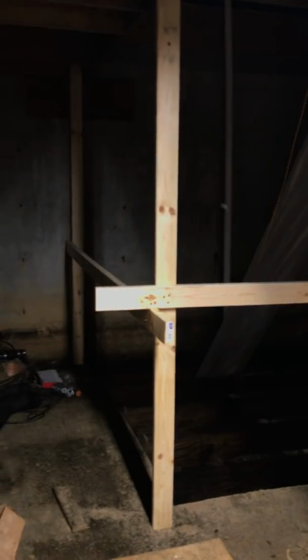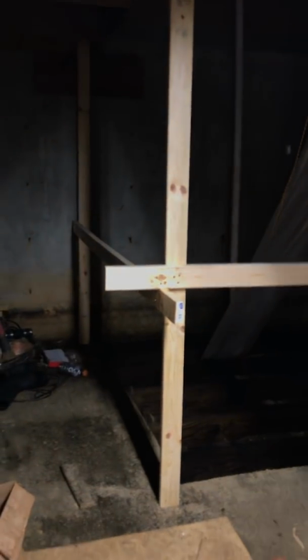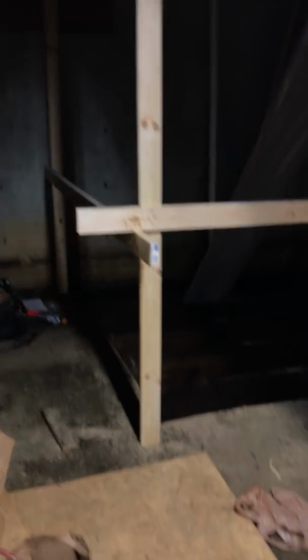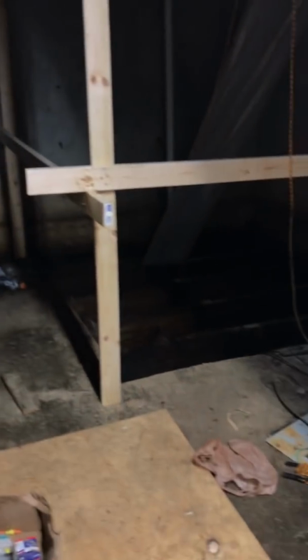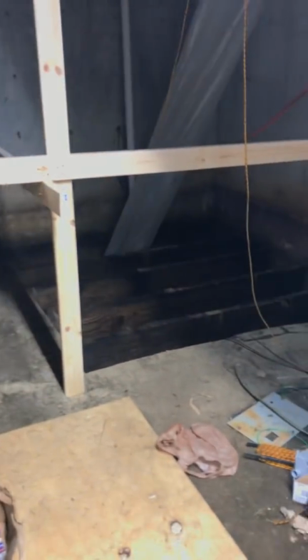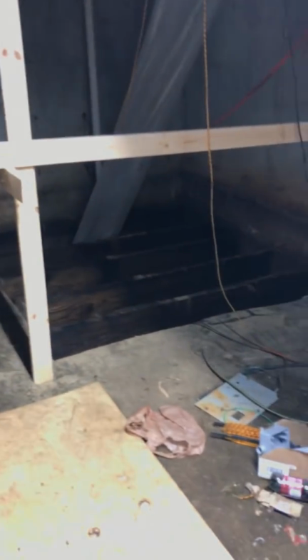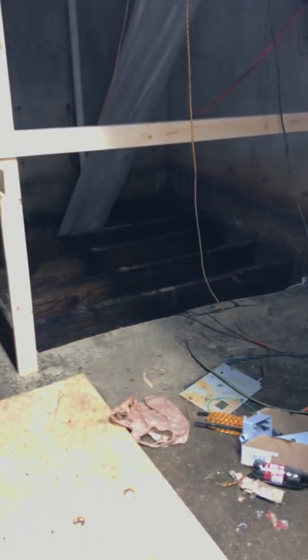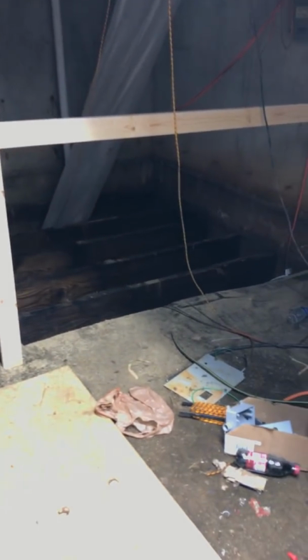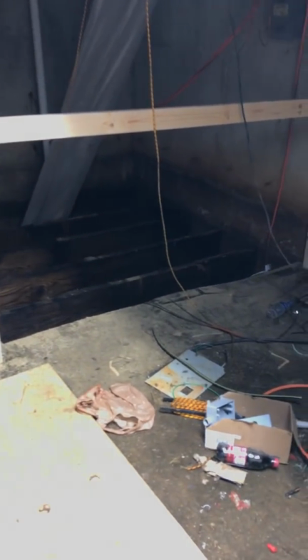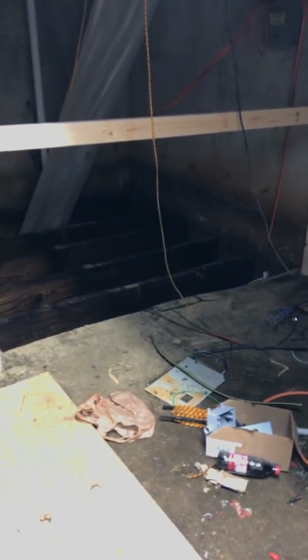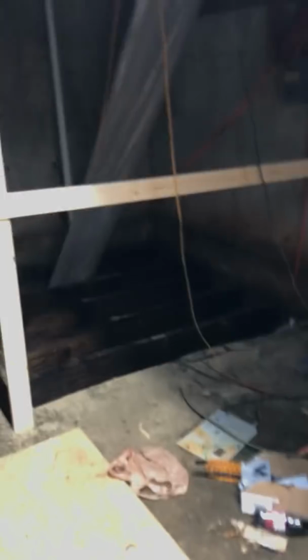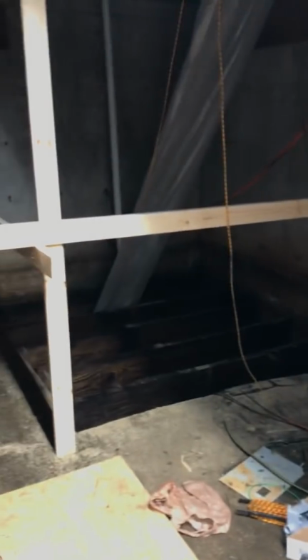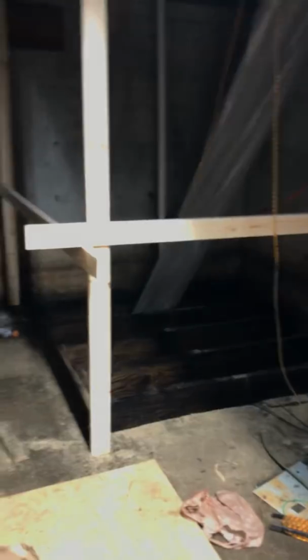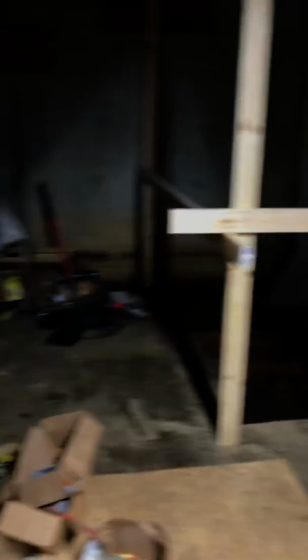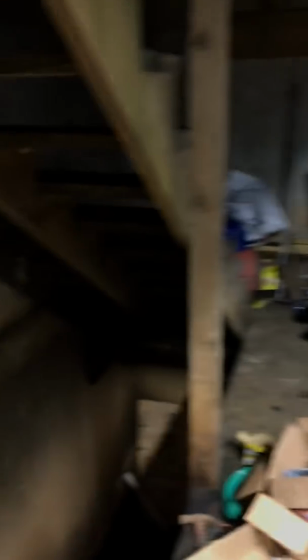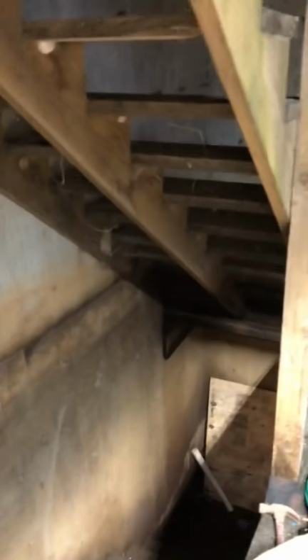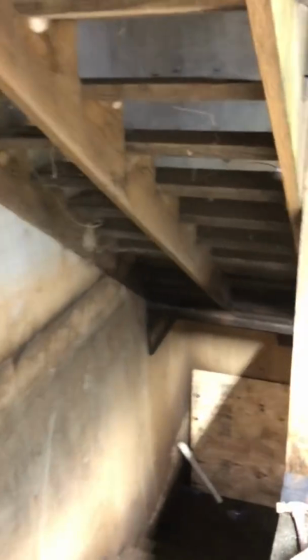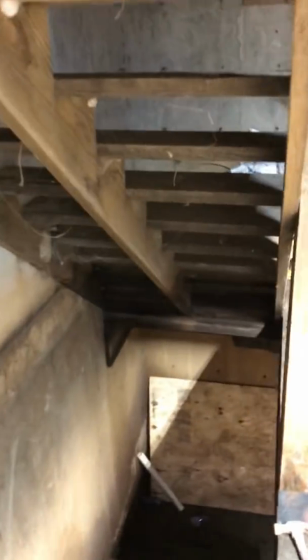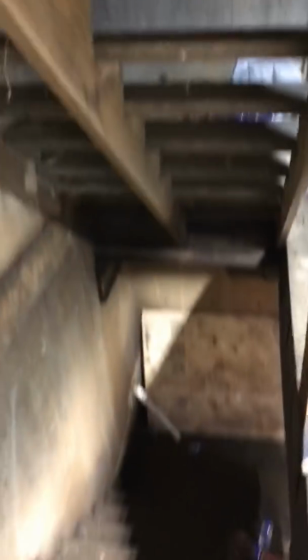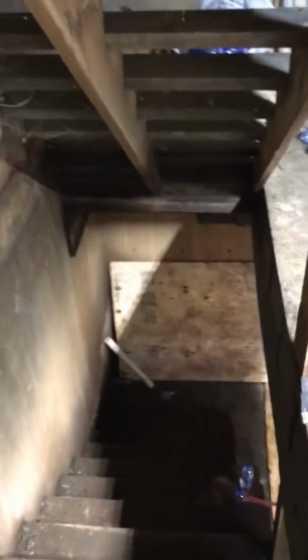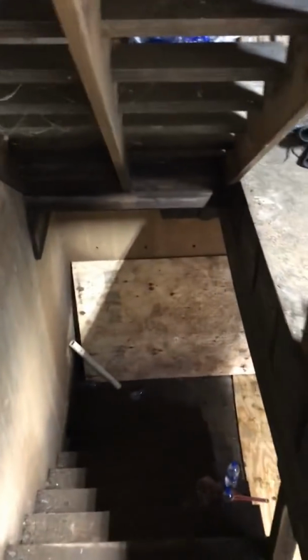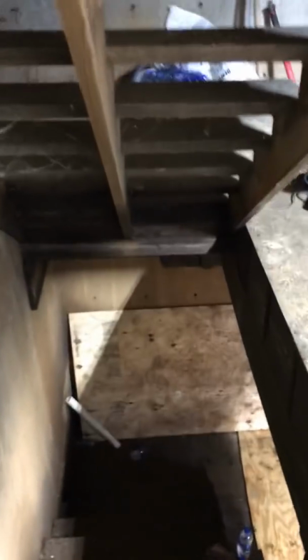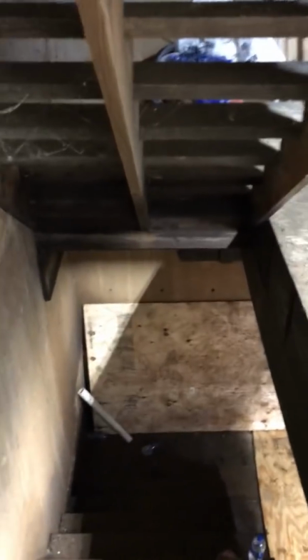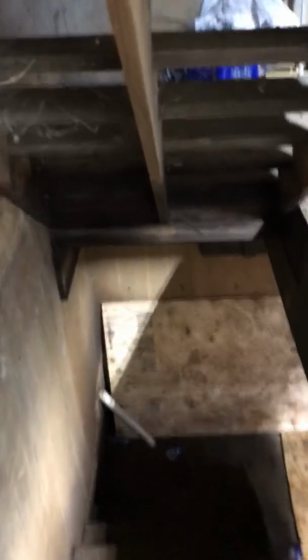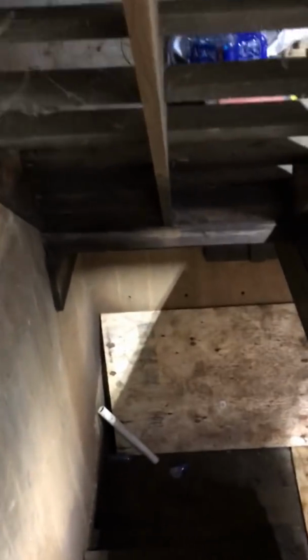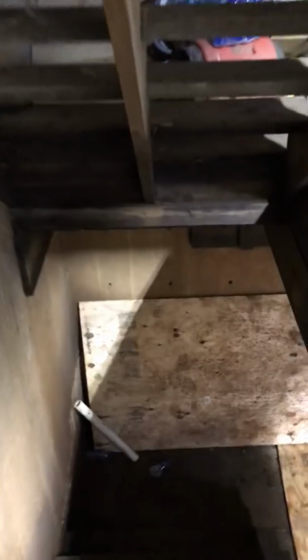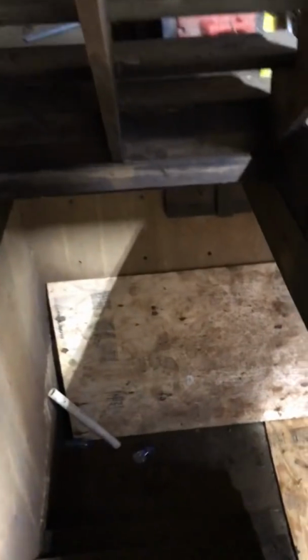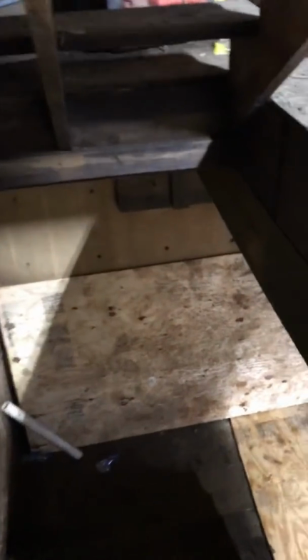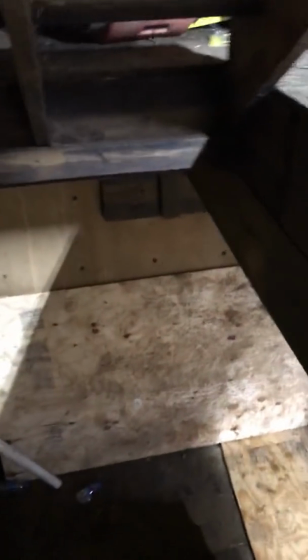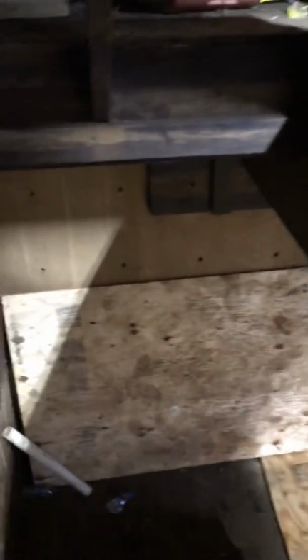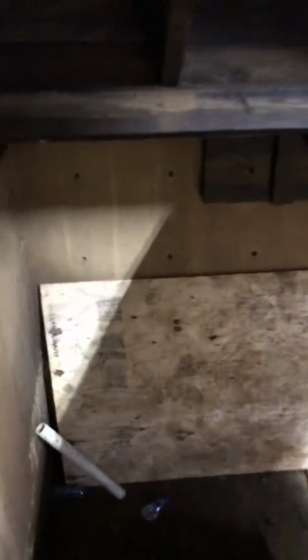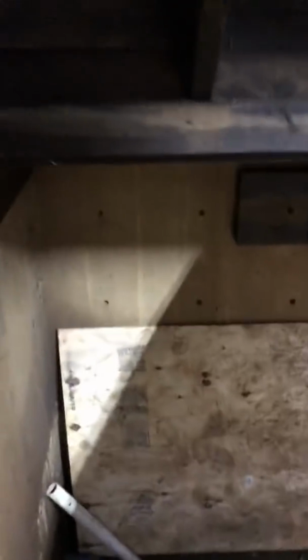We got a temporary safety rail up. A lot of this floor is rotted so we're replacing it. This is portal level two.